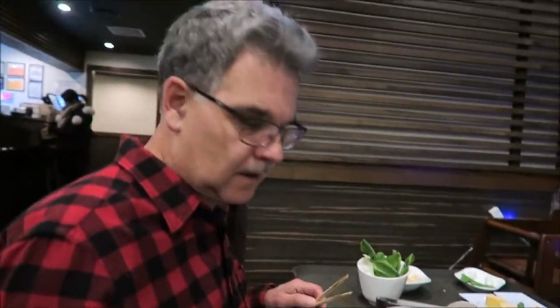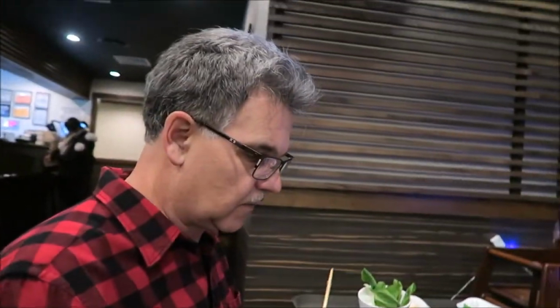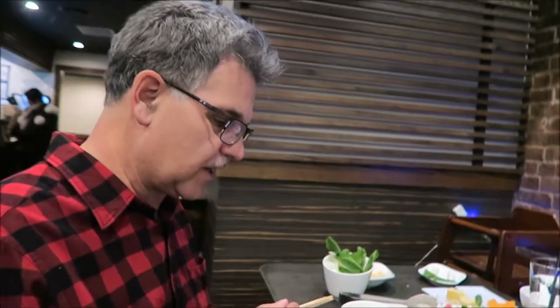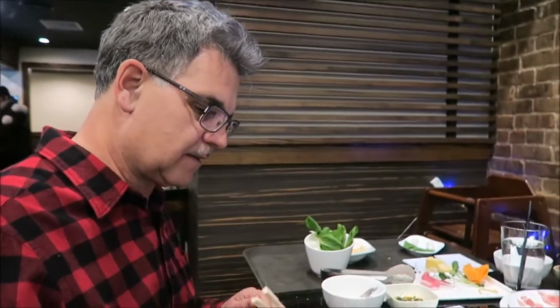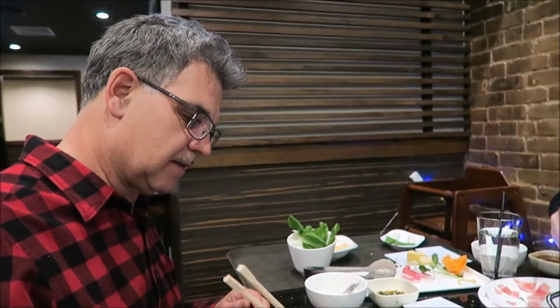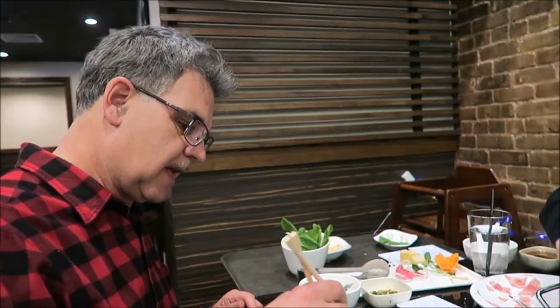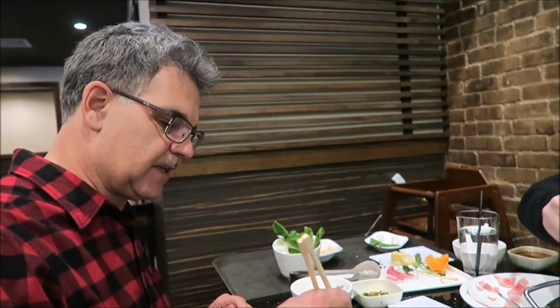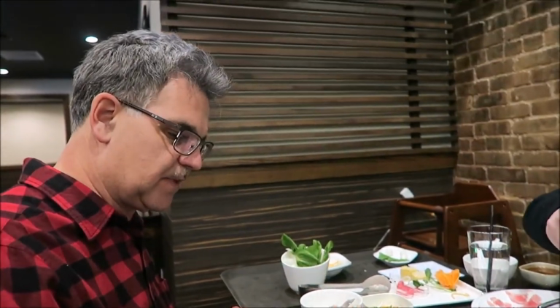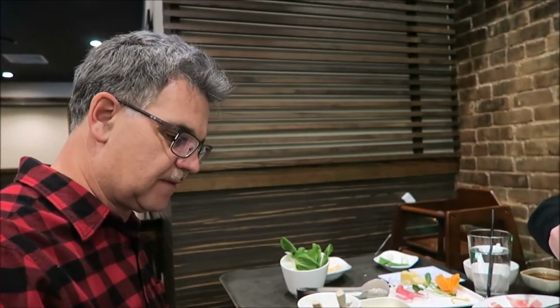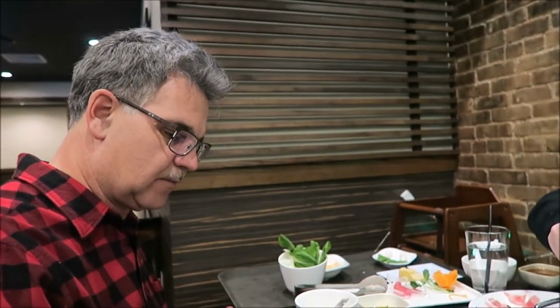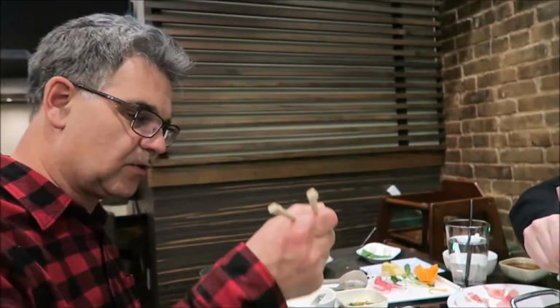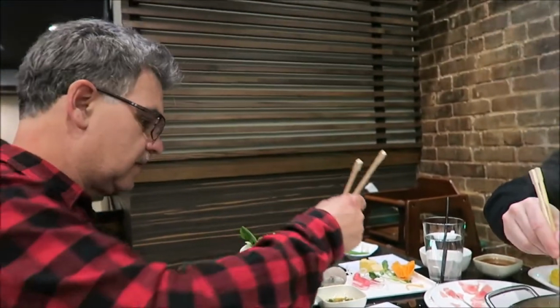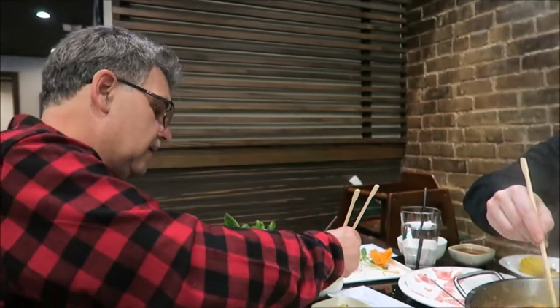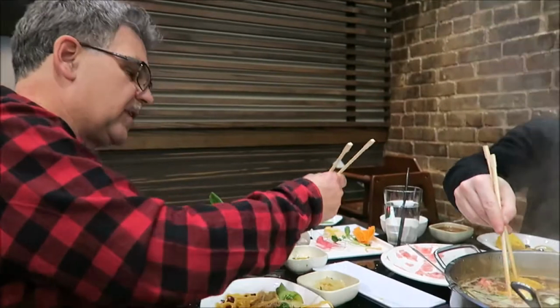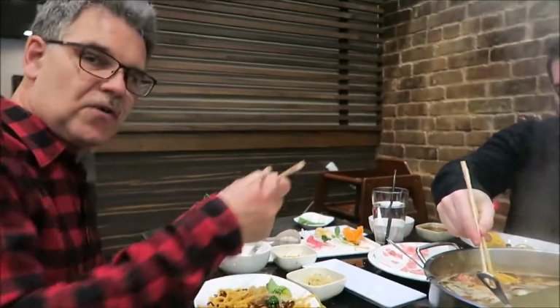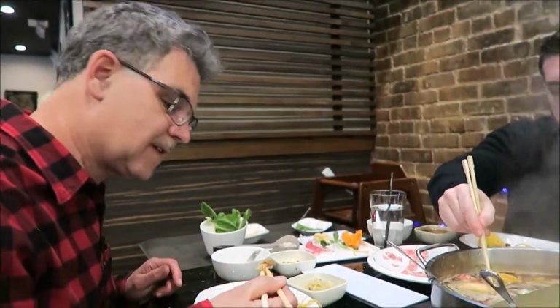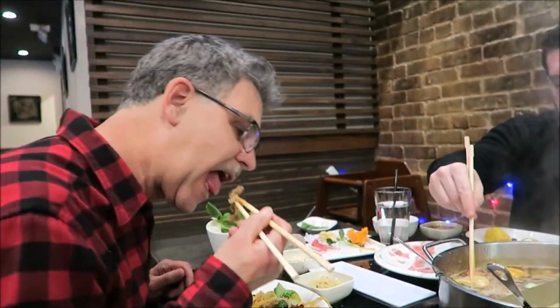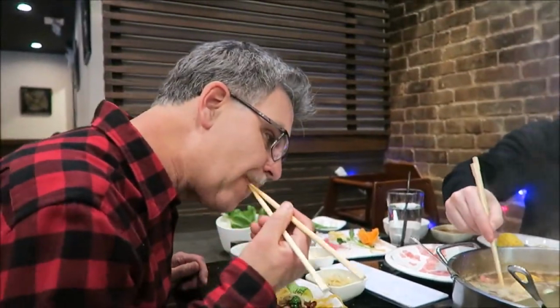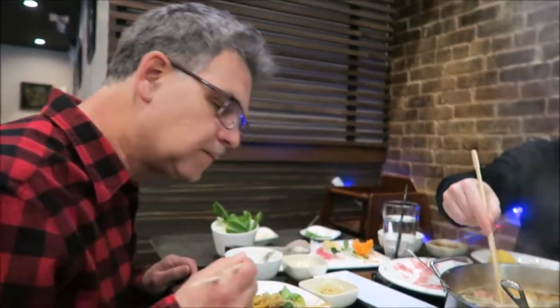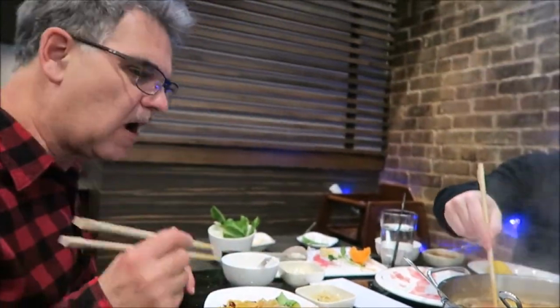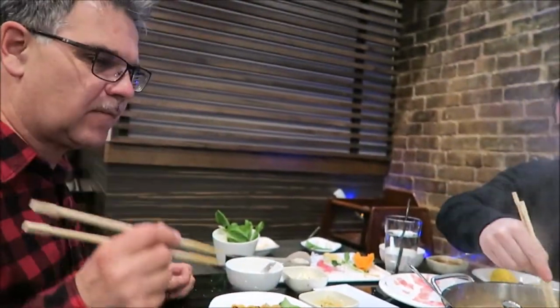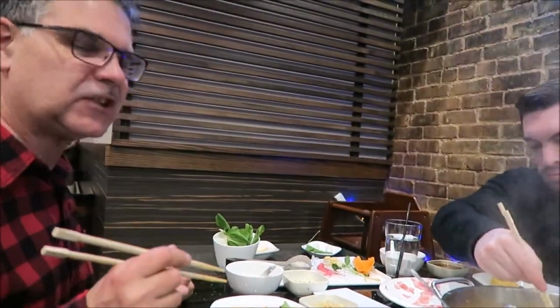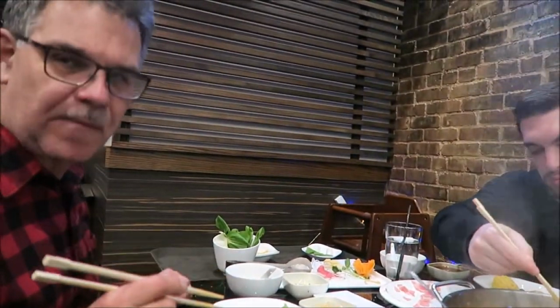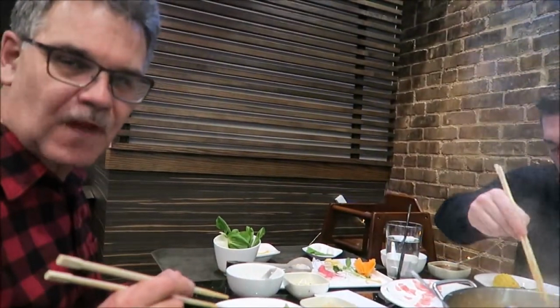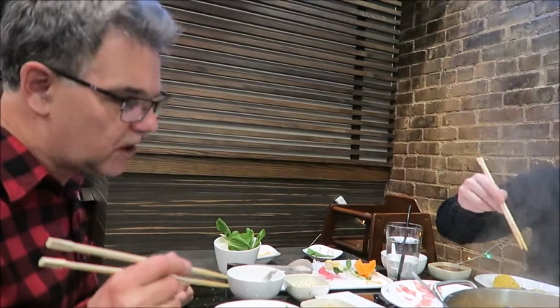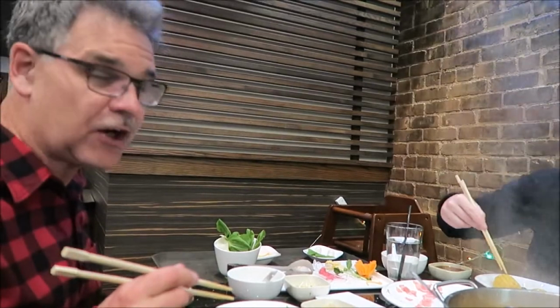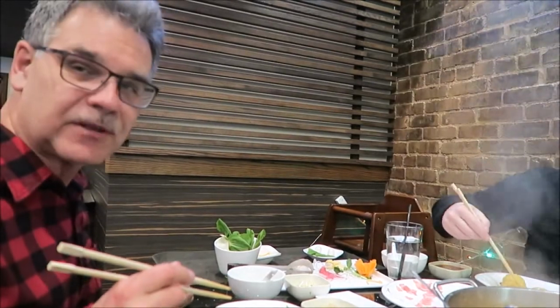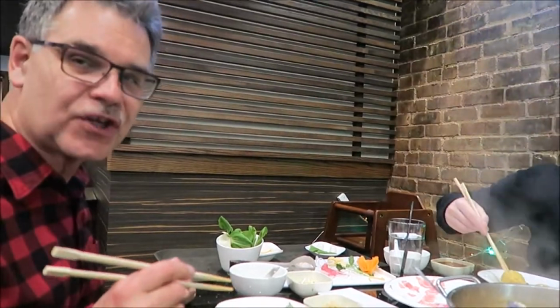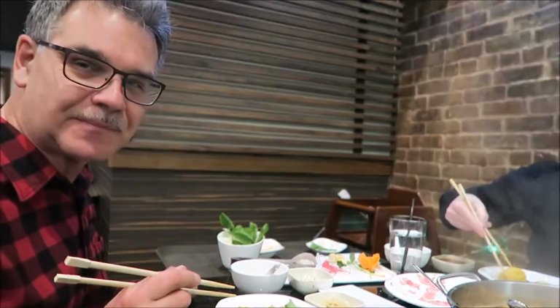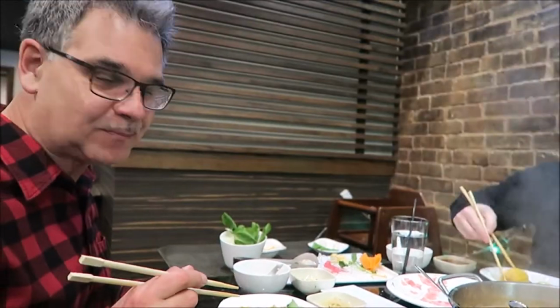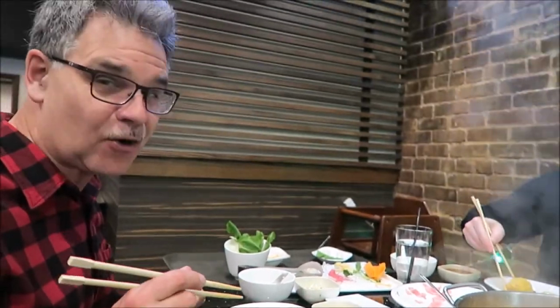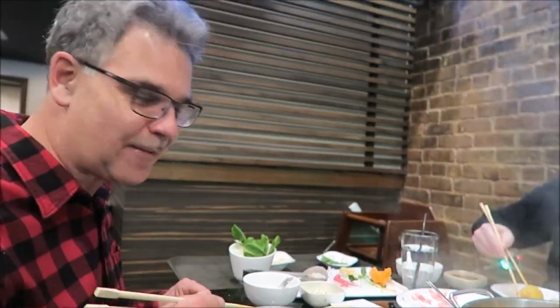We're just going to have some of this beef and put it in our sauce. Excellent. It's really good here at Little Sheep Mongolian Hot Pot.